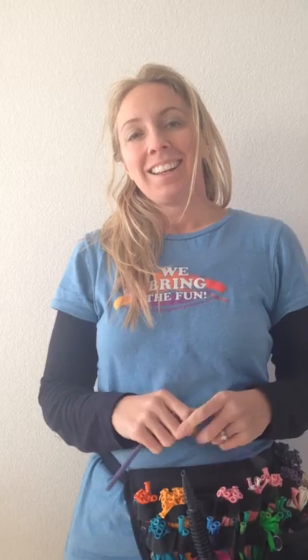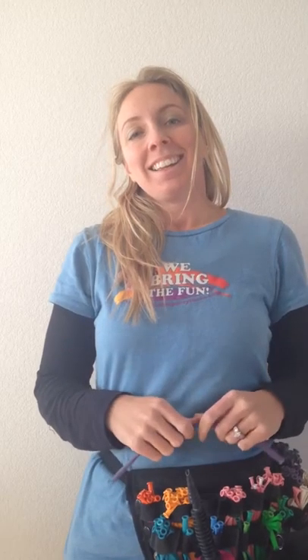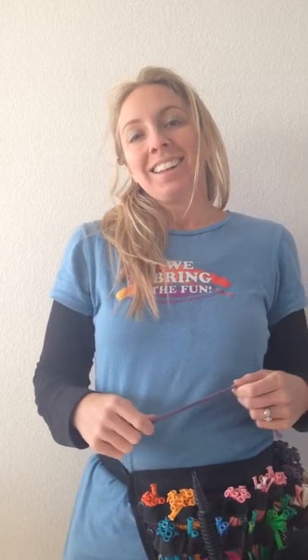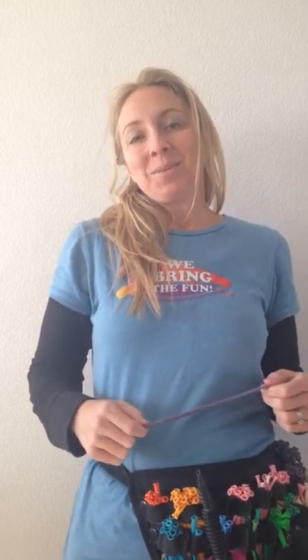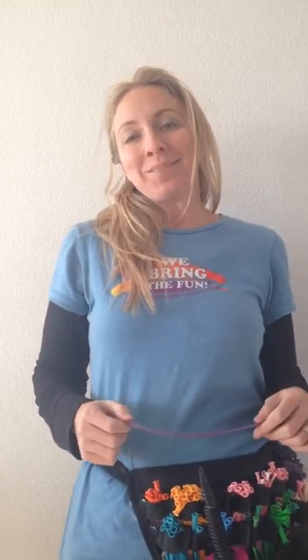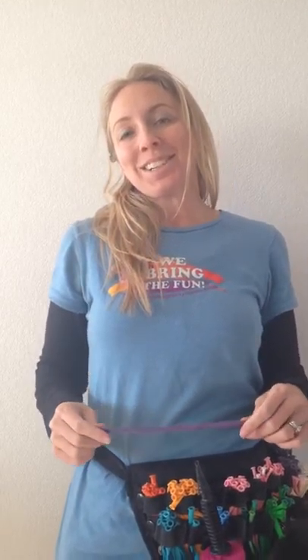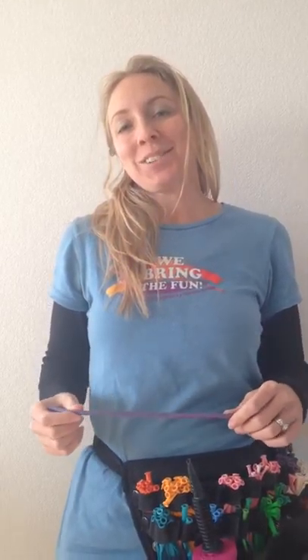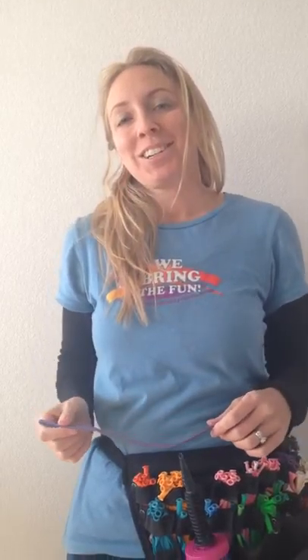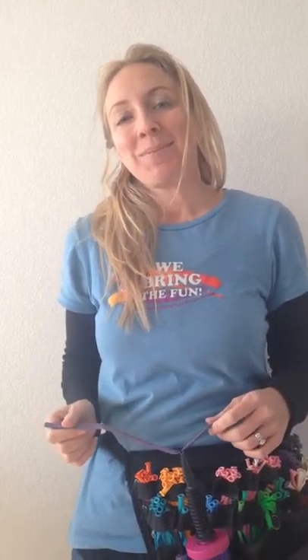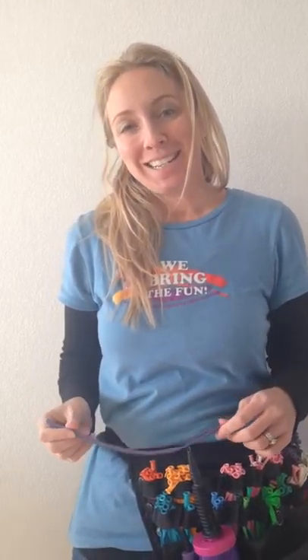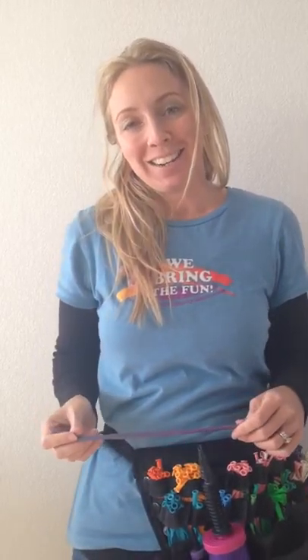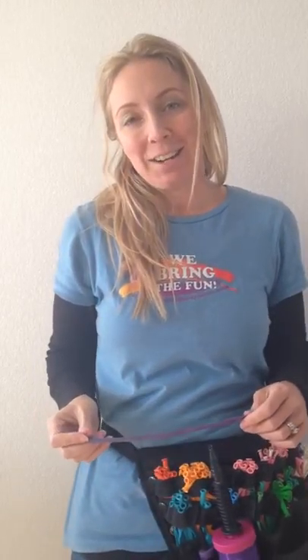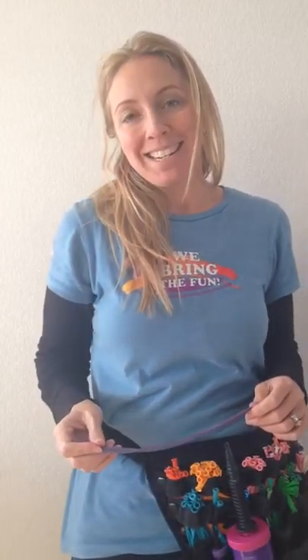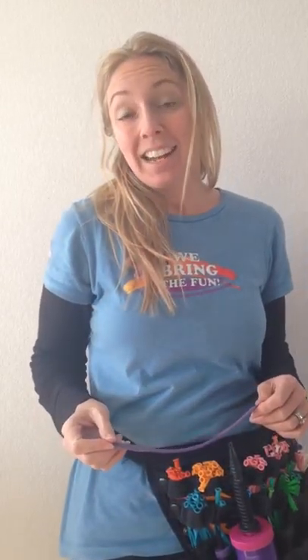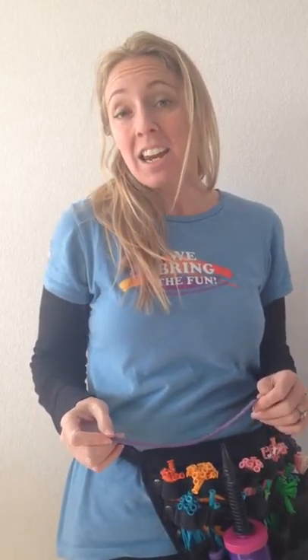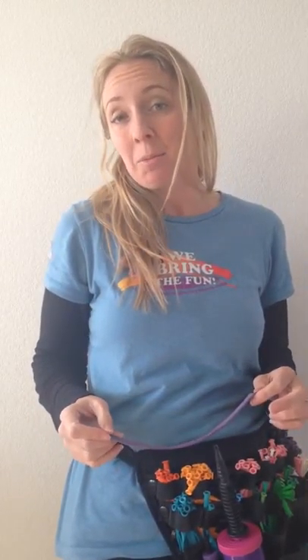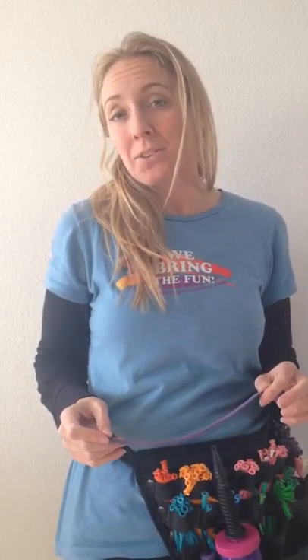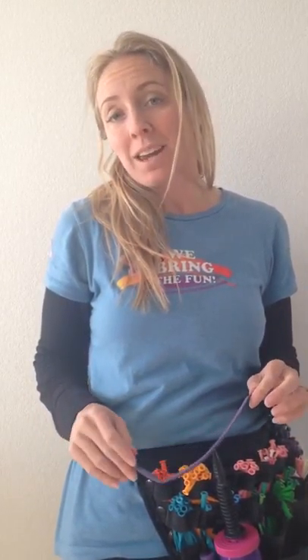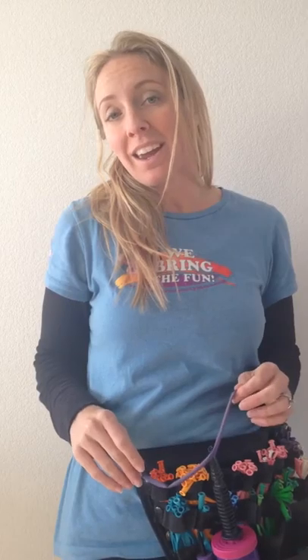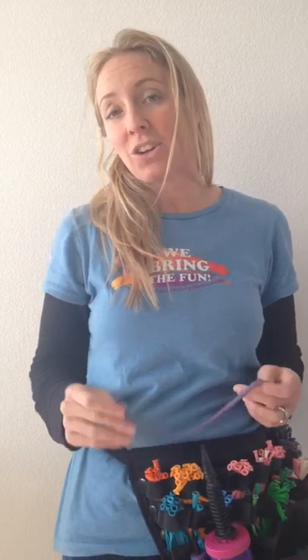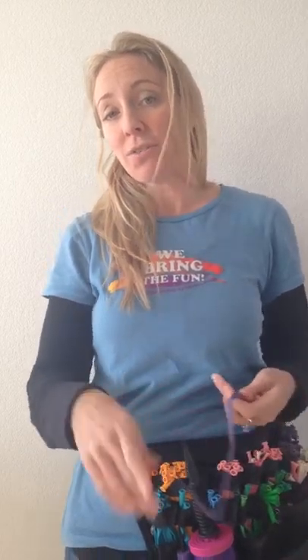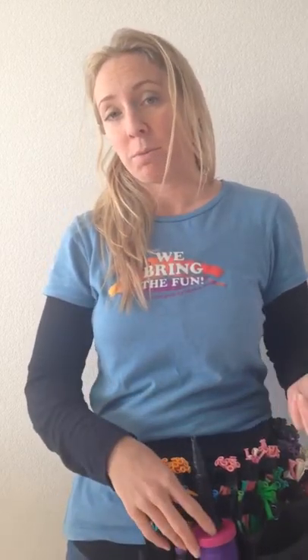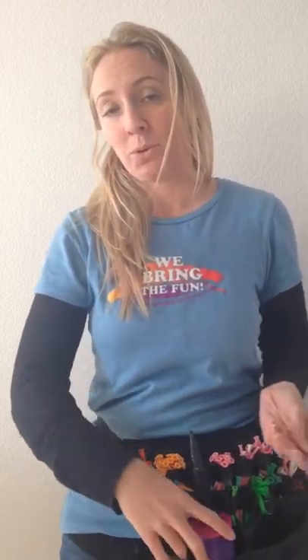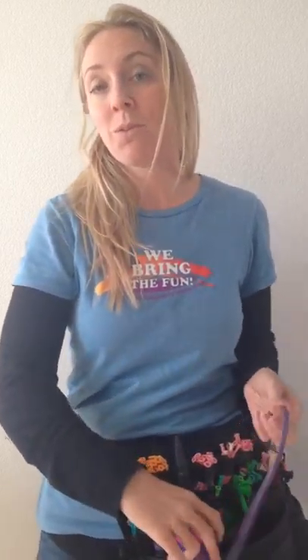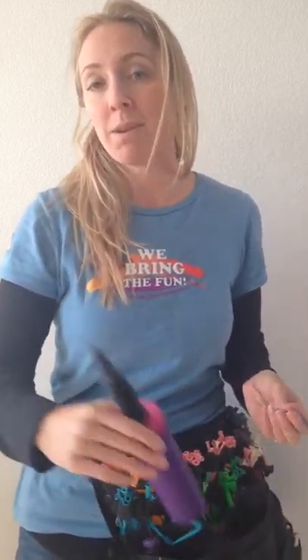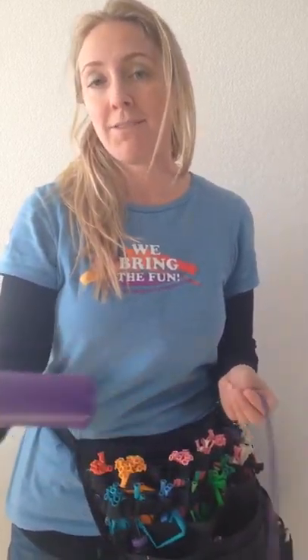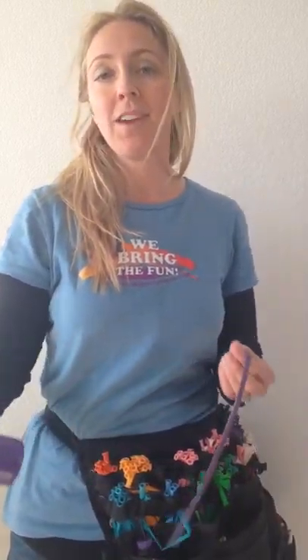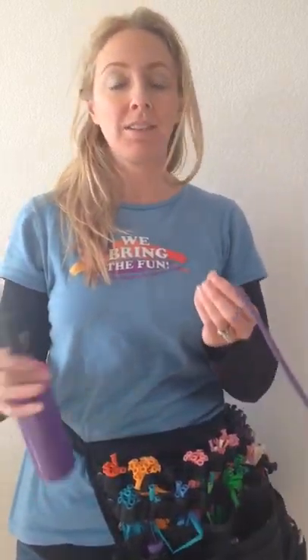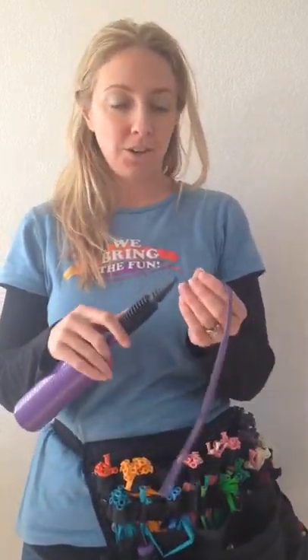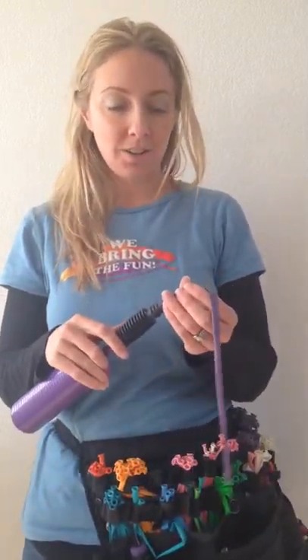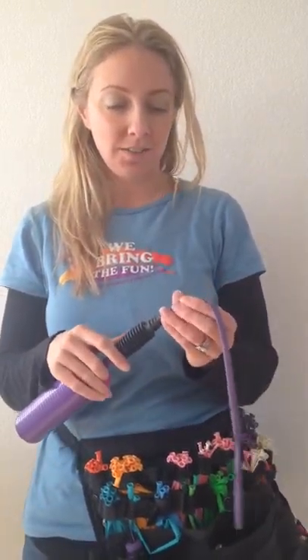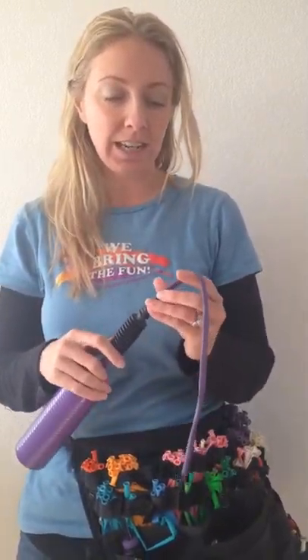Hello, my name is RJ with RJ's Amazing Entertainment. Today I'm going to make a dolphin balloon, one of my favorite creatures of the sea.